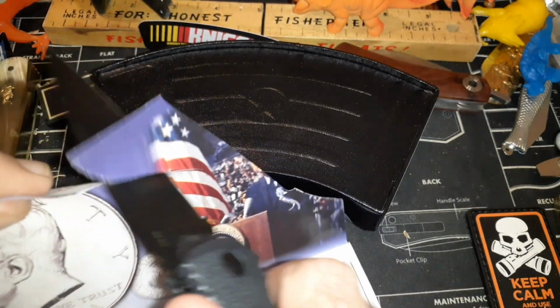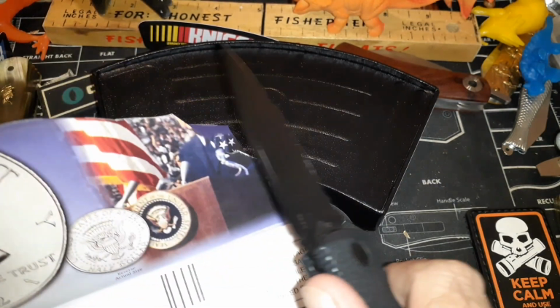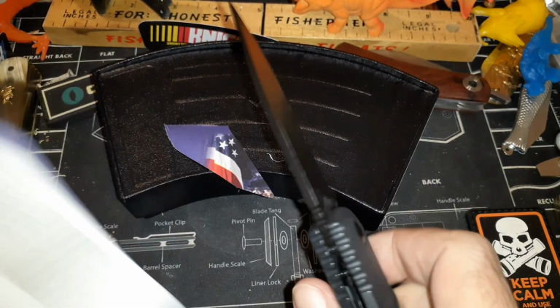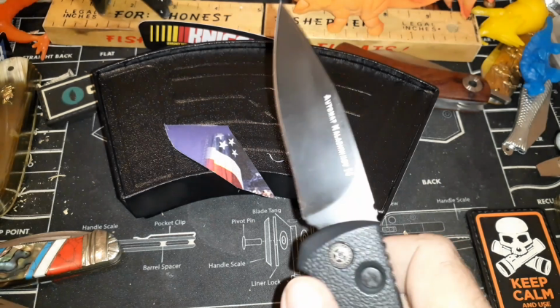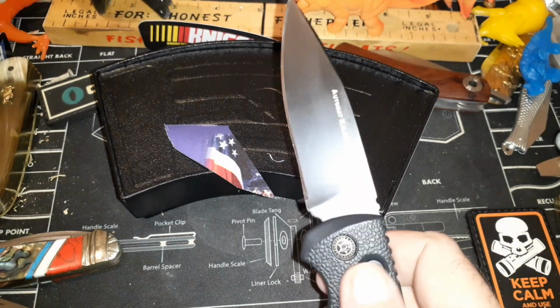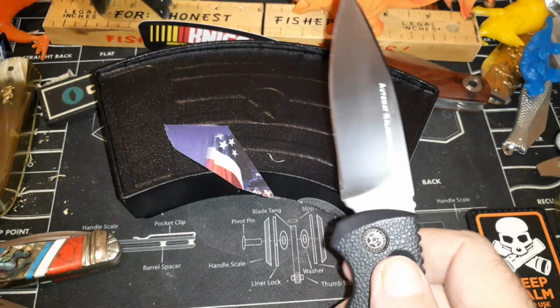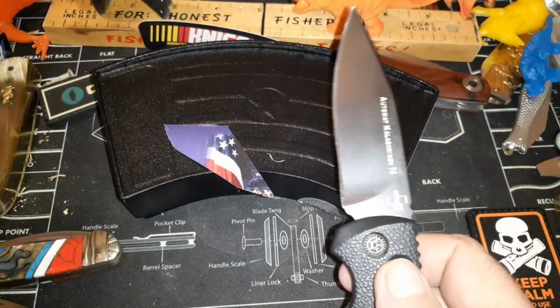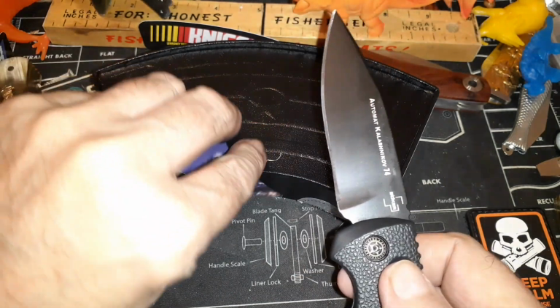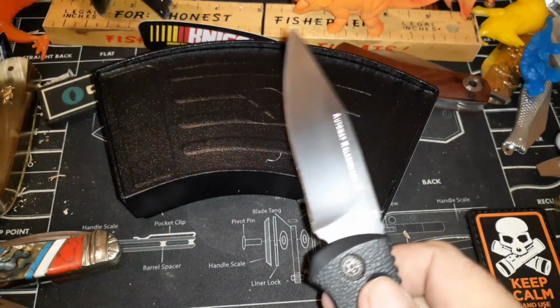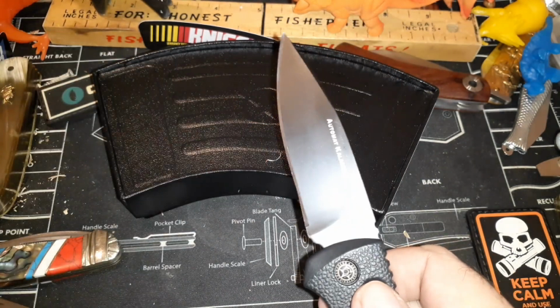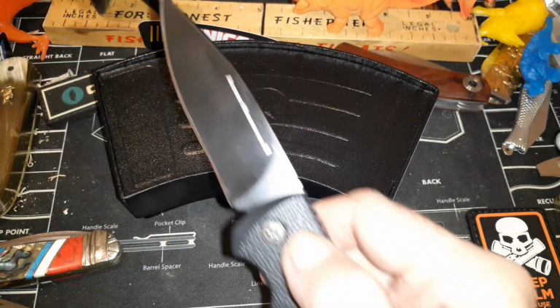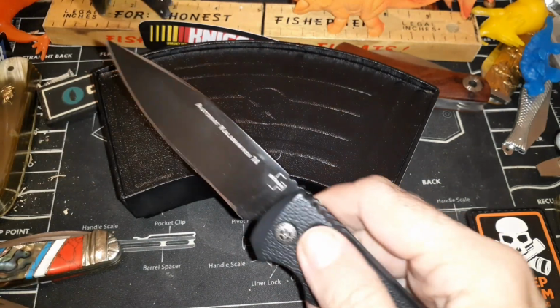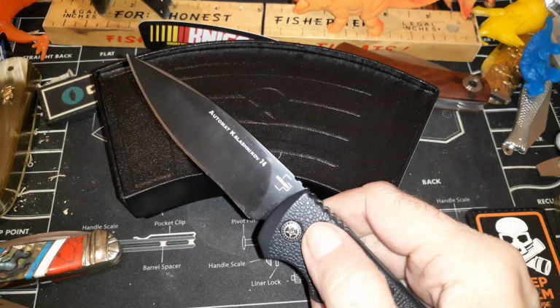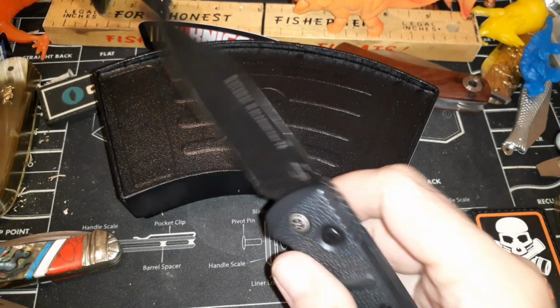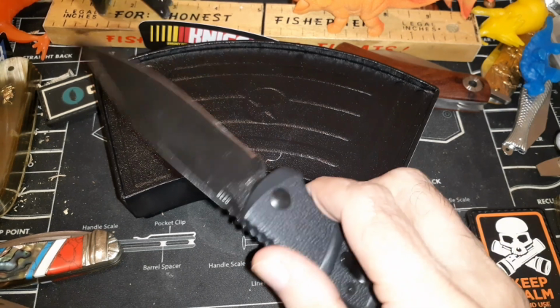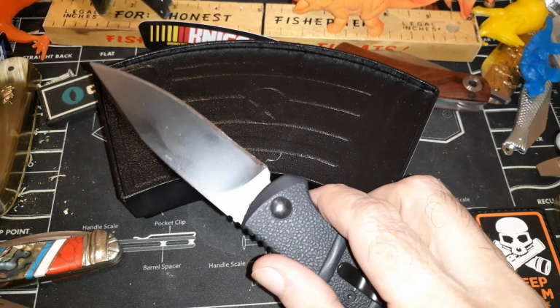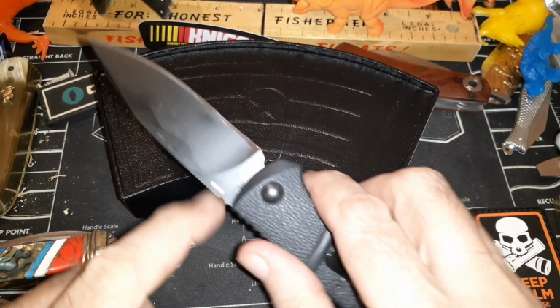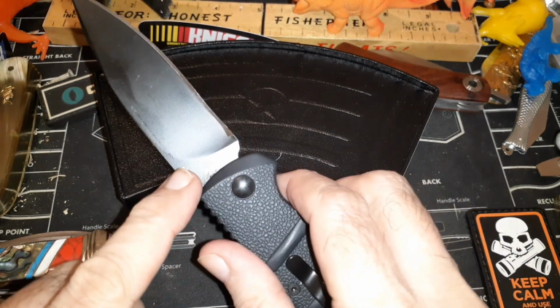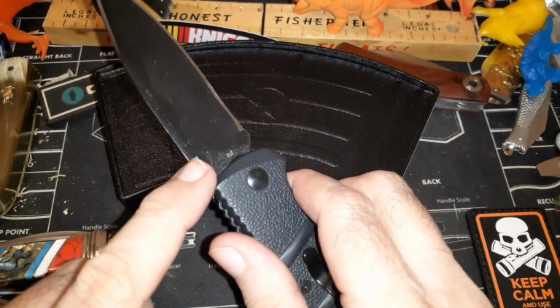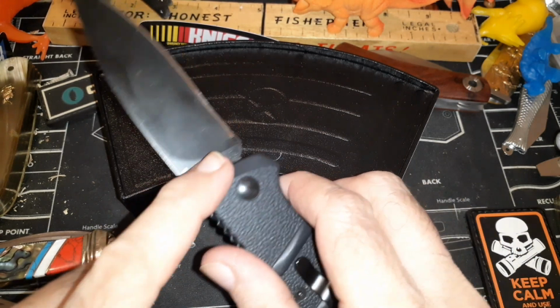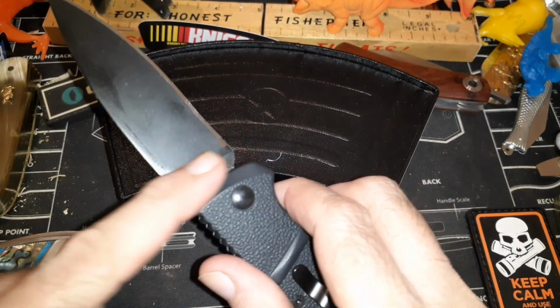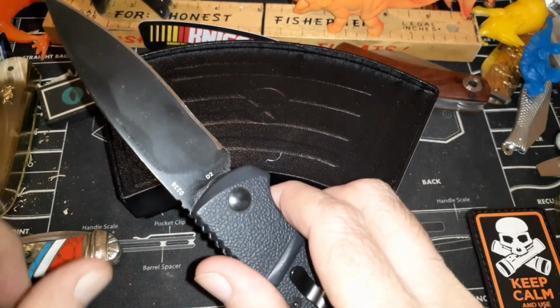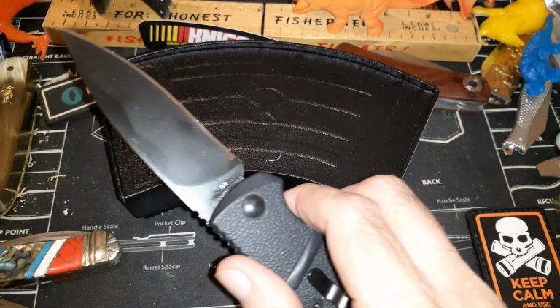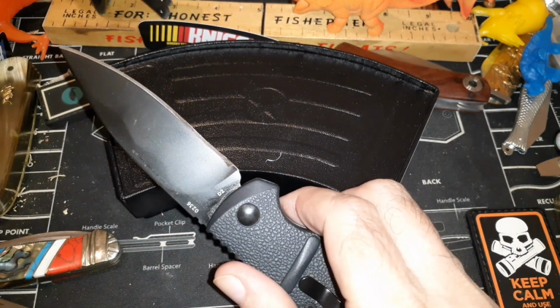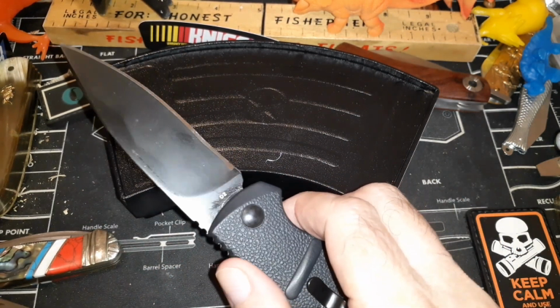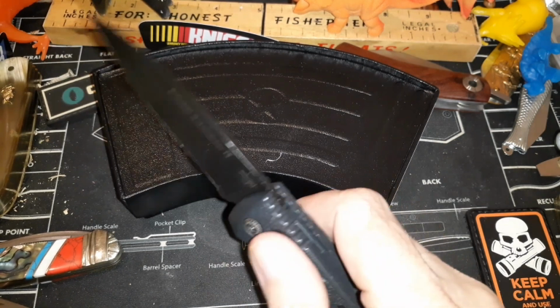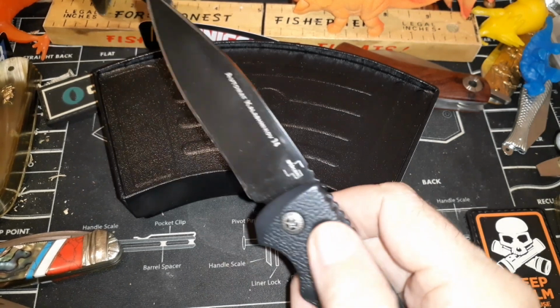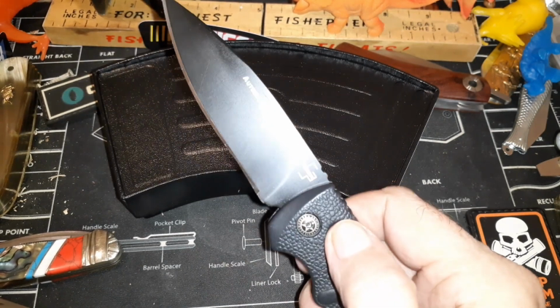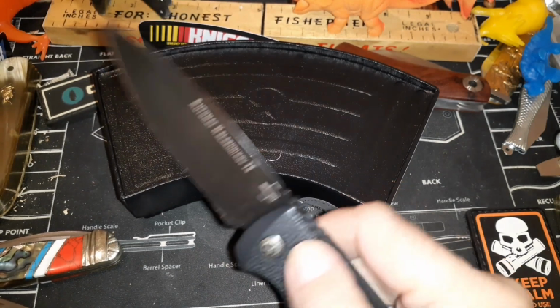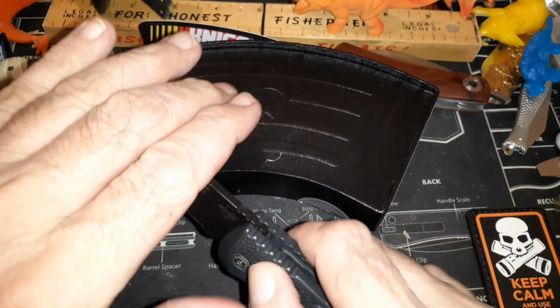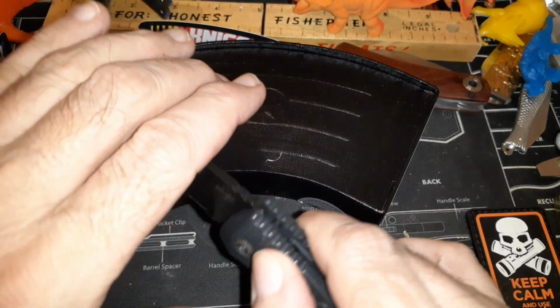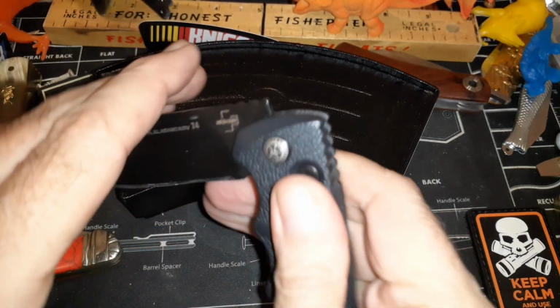I got it really sharp. It is D2 steel — I can tell that from sharpening it. When you sharpen a knife you can get an idea if someone is lying to you about the steel or if it was treated improperly. This is definitely D2.